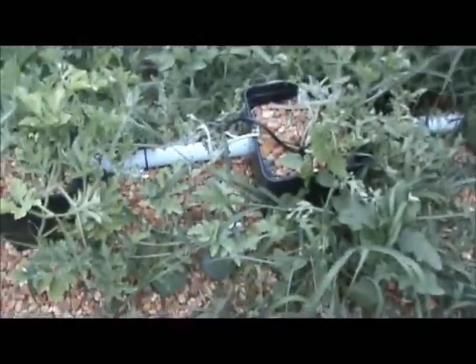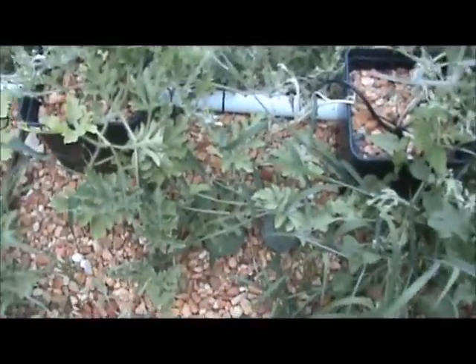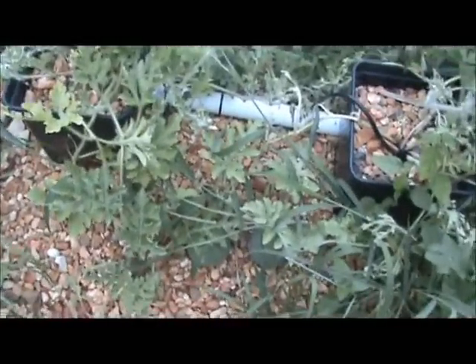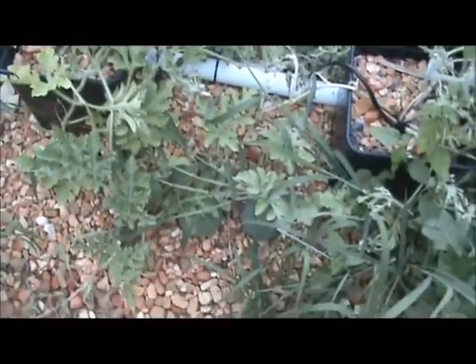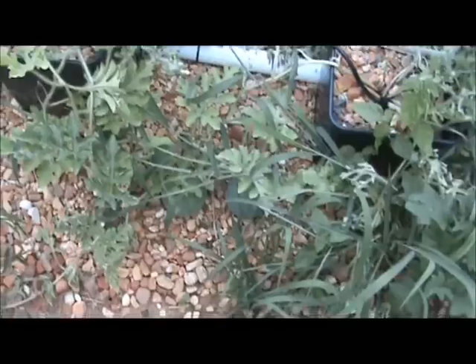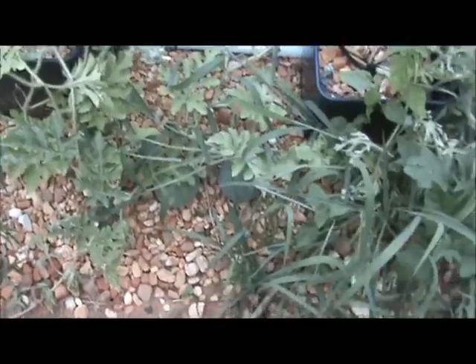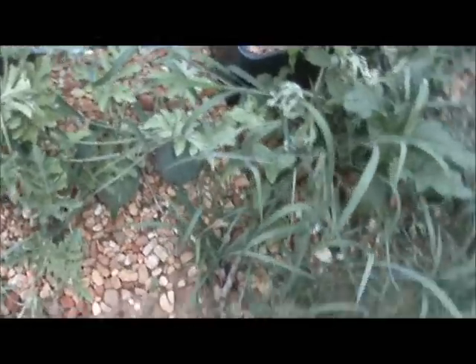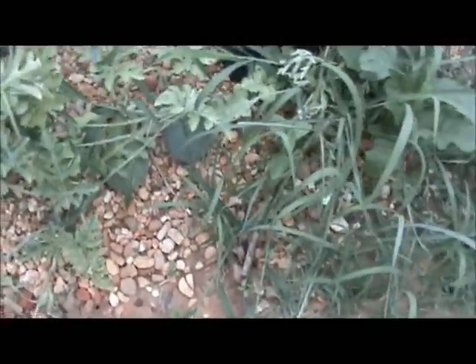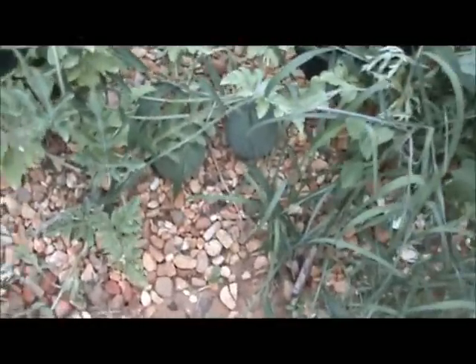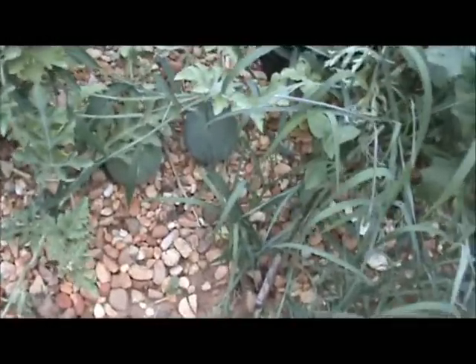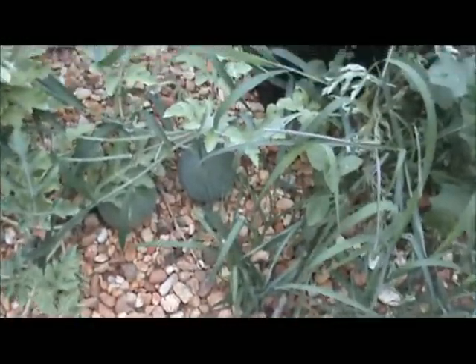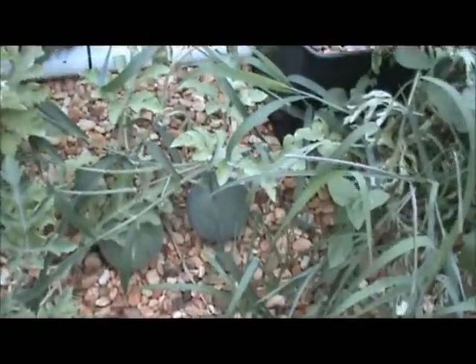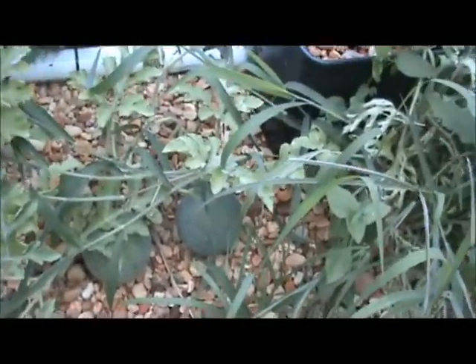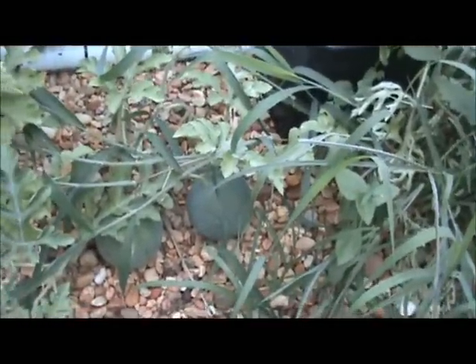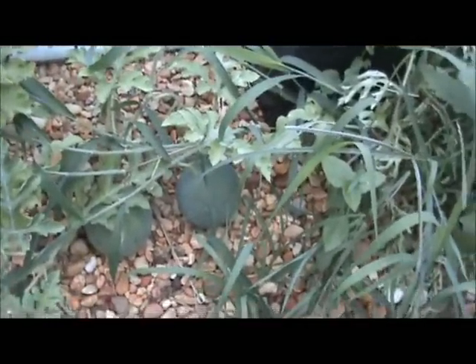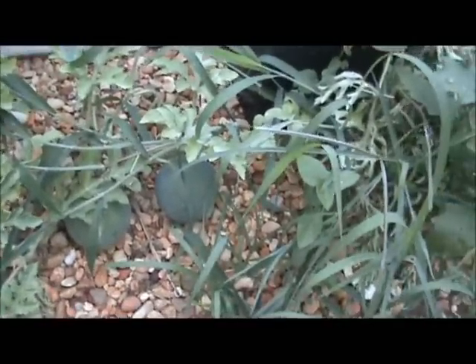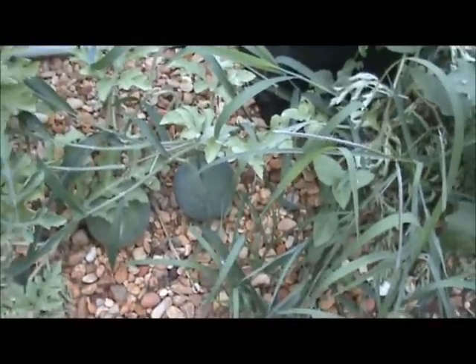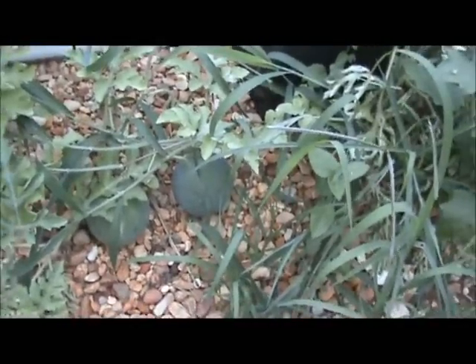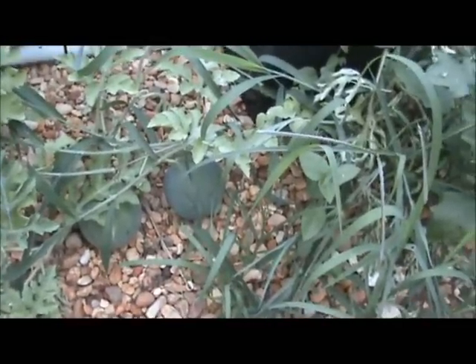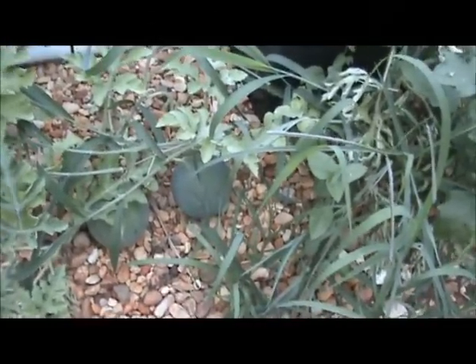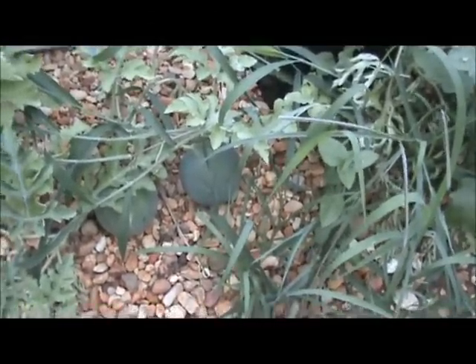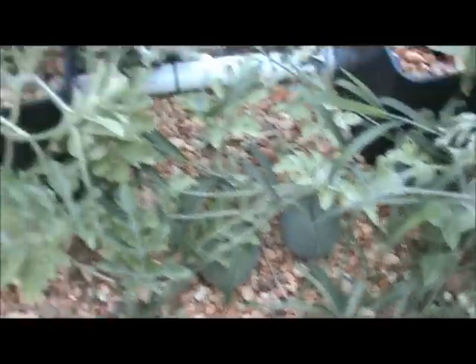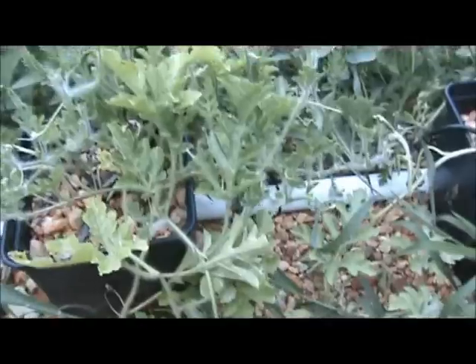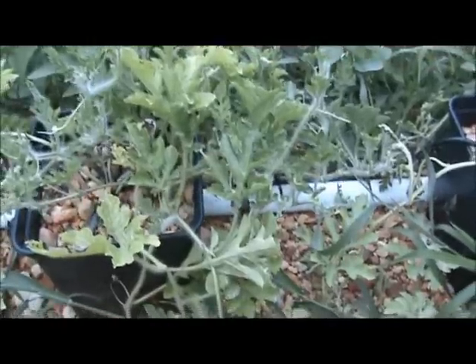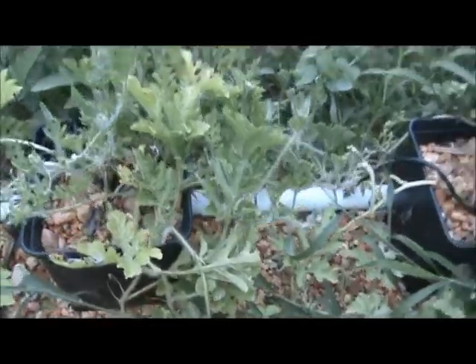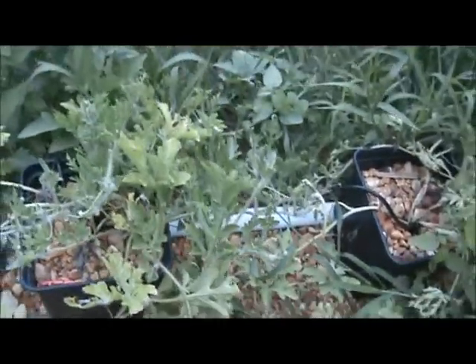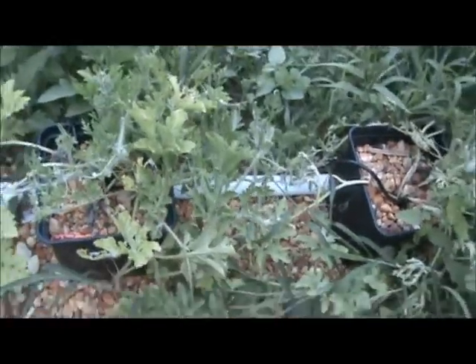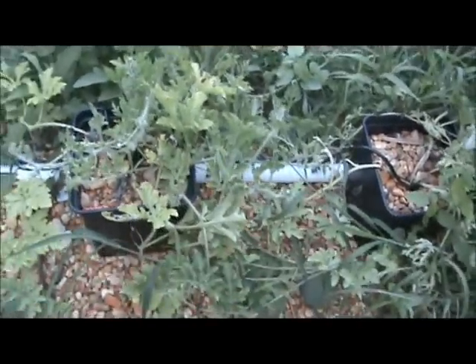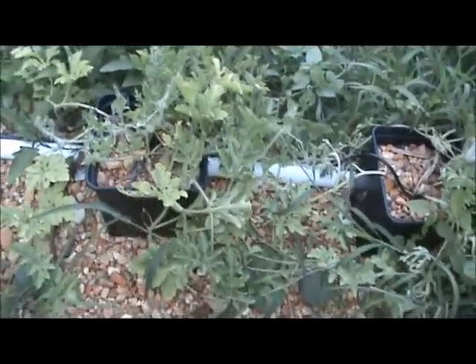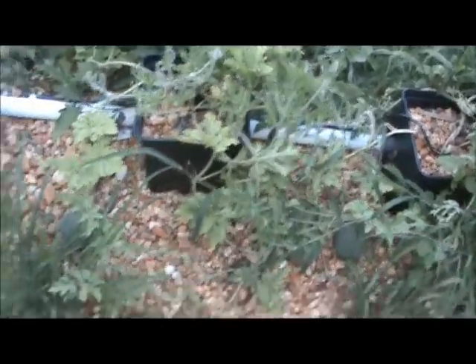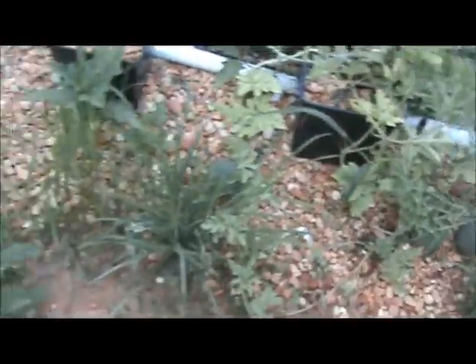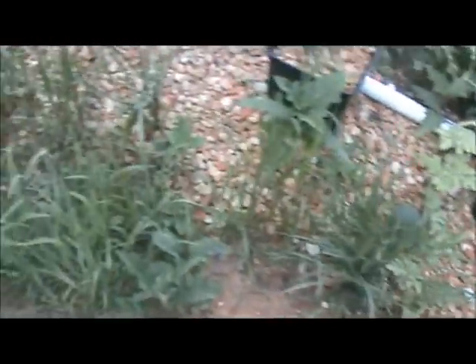These are my black diamond watermelons. They're coming on. There's several of those on there, and the watermelons are doing really well. Coming on good.